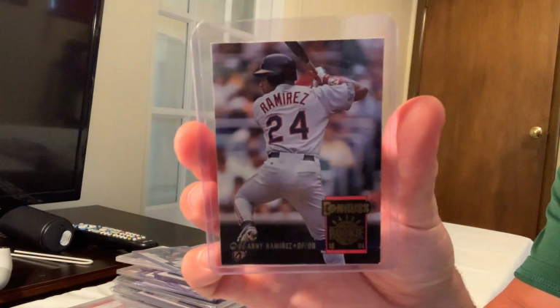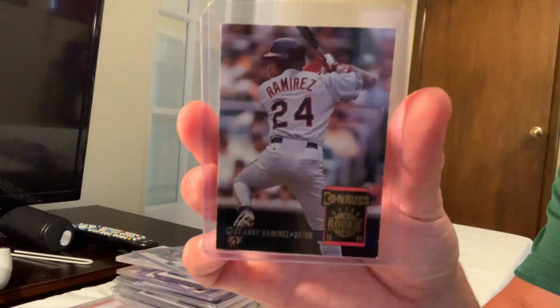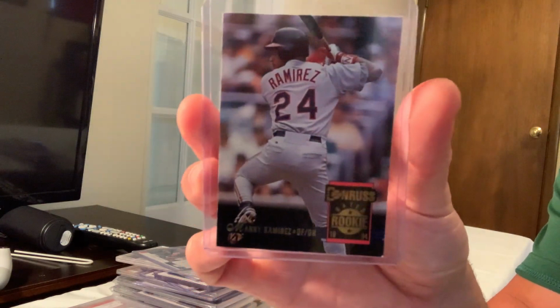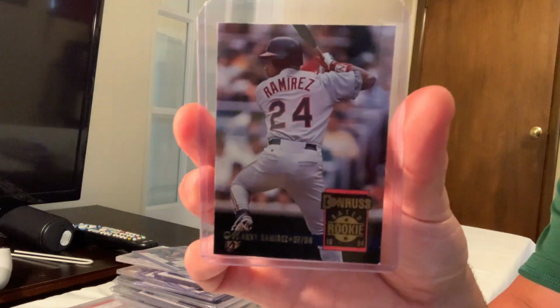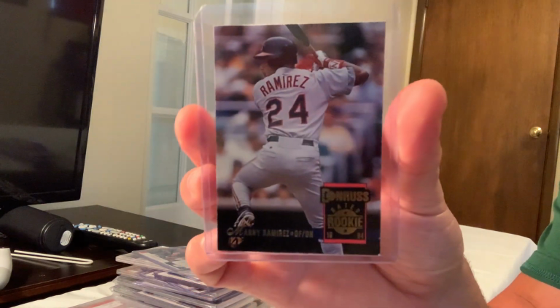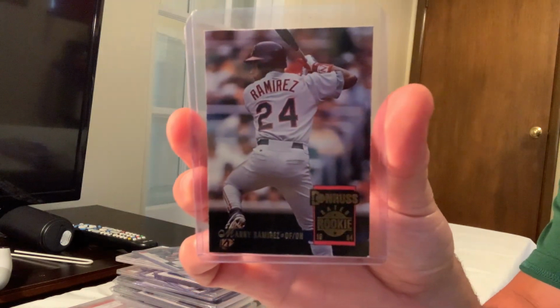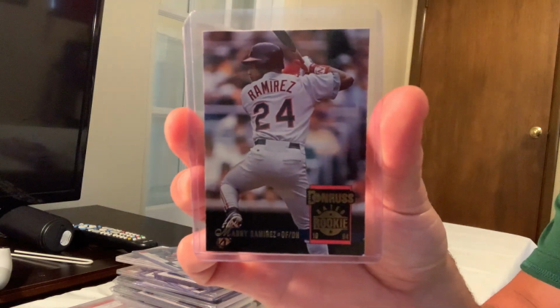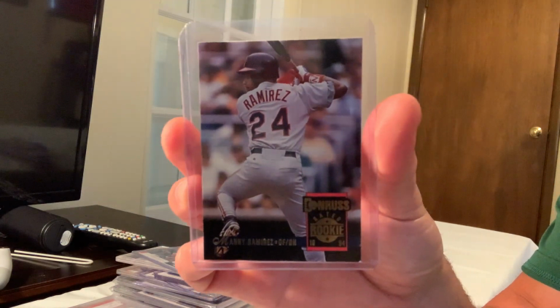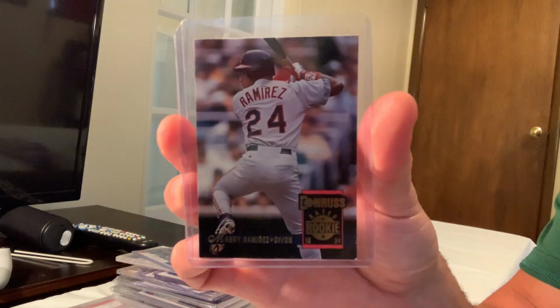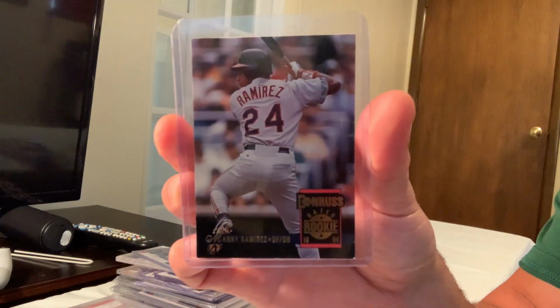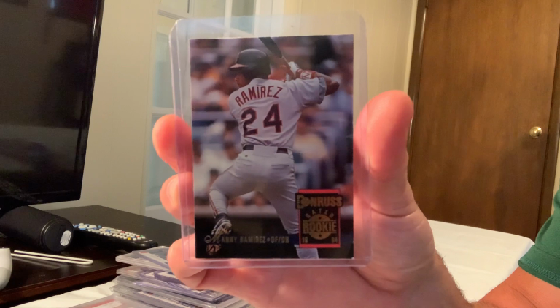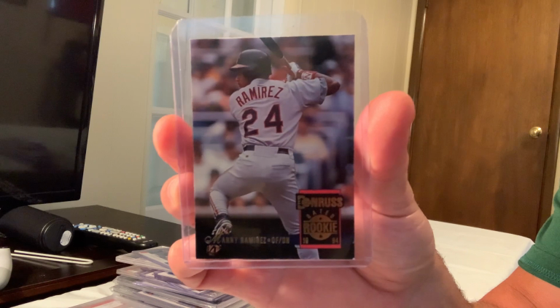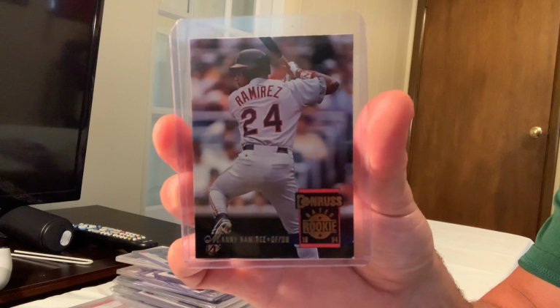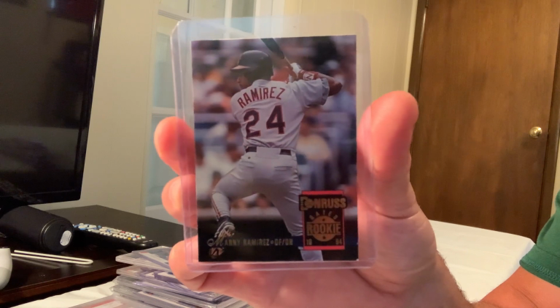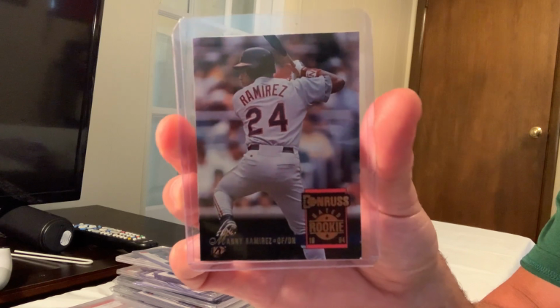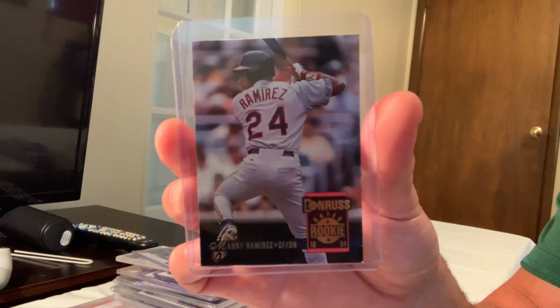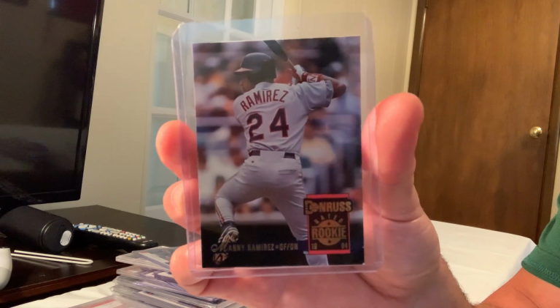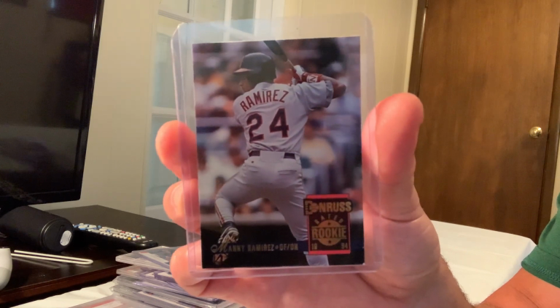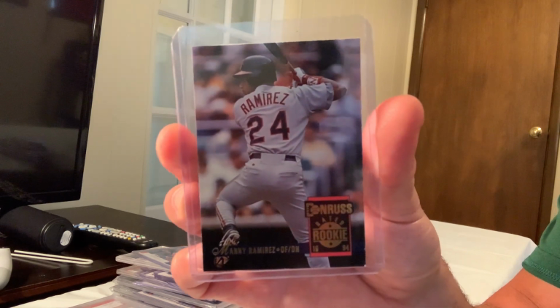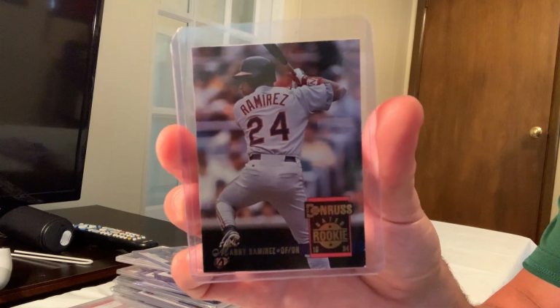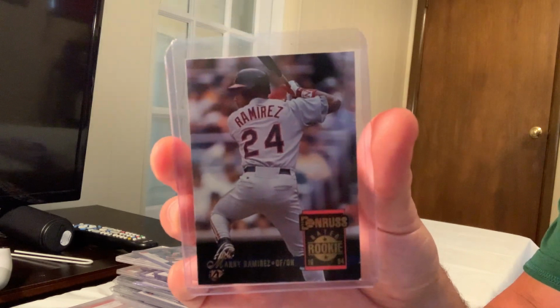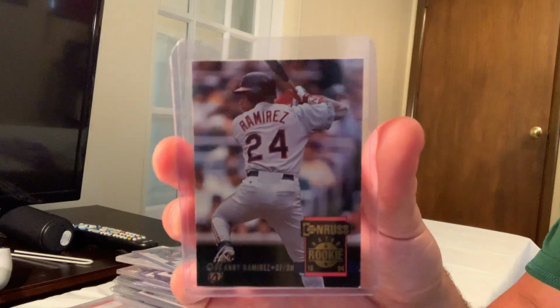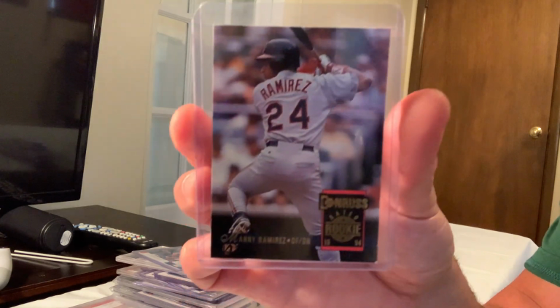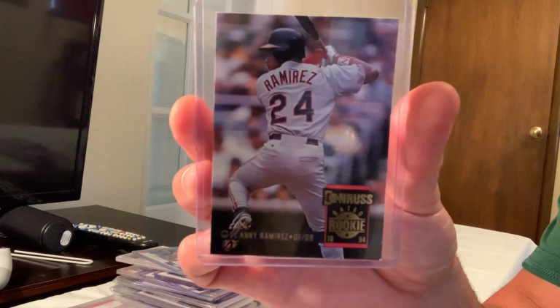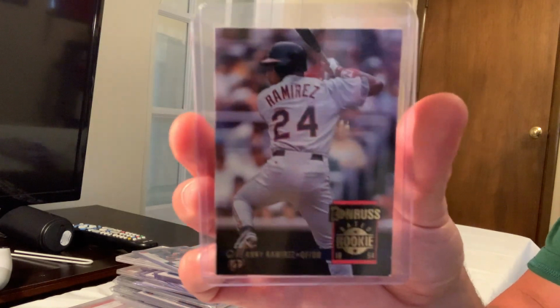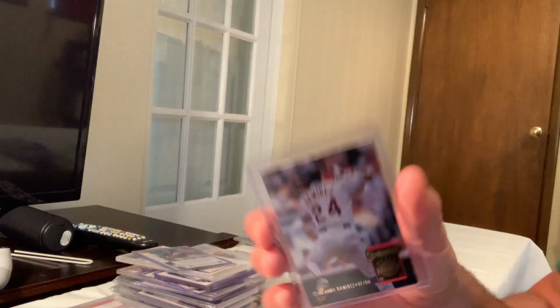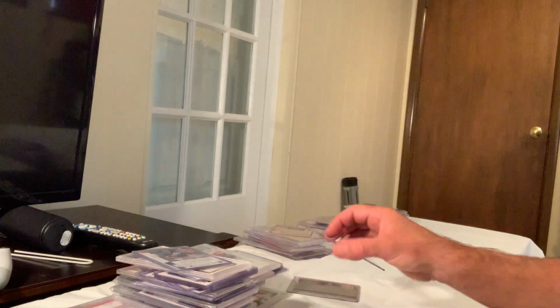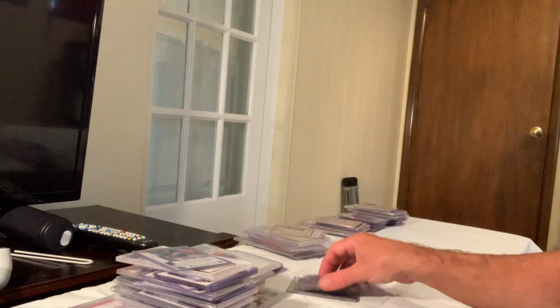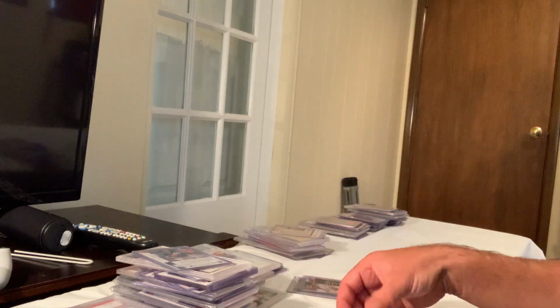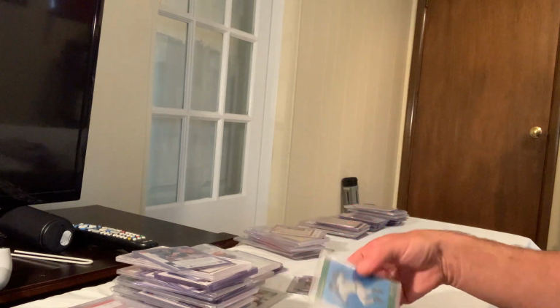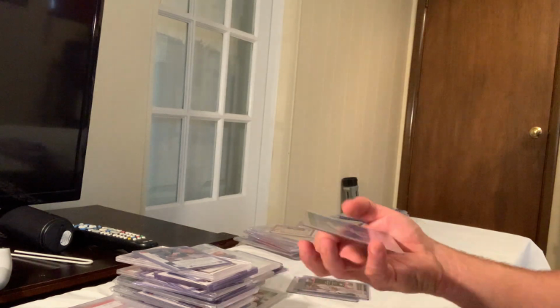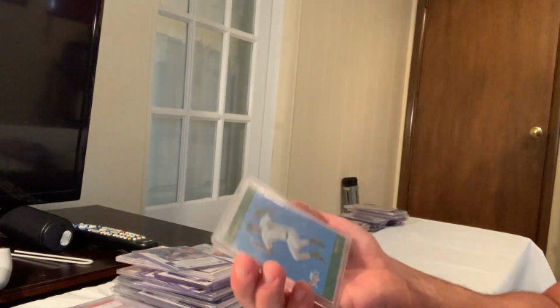Next up is the 1994 Donruss Rated Rookie Manny Ramirez in Gem Mint 10, card number 322, which sold for $124 on eBay.